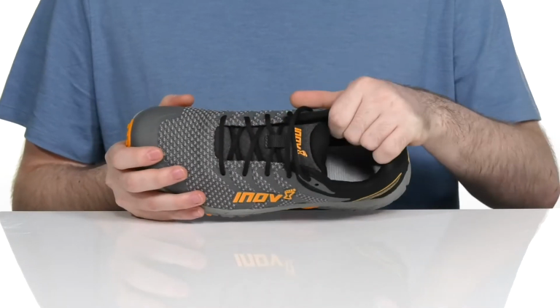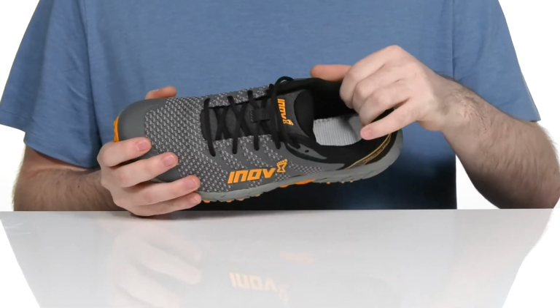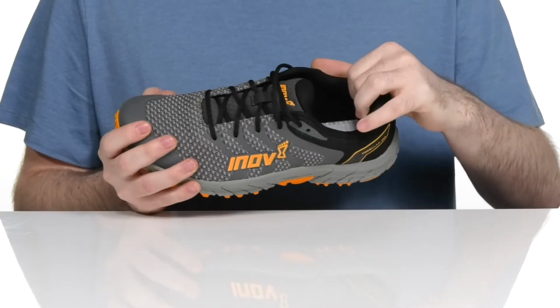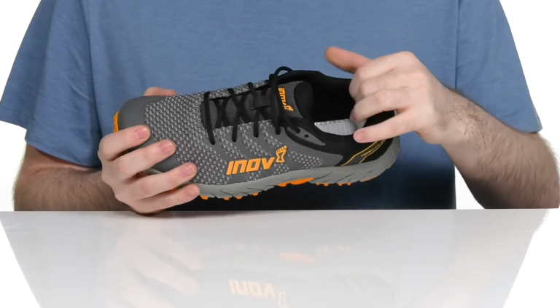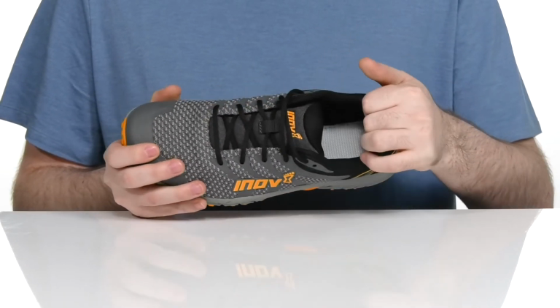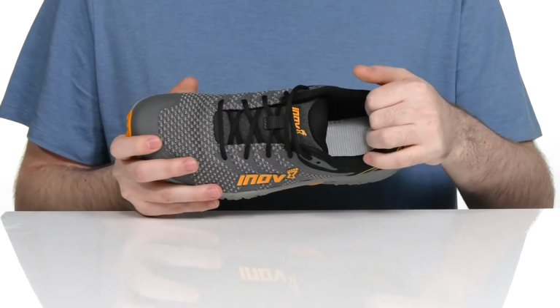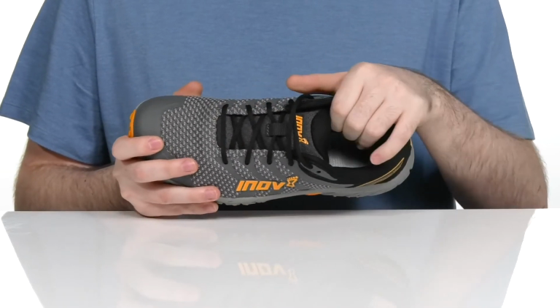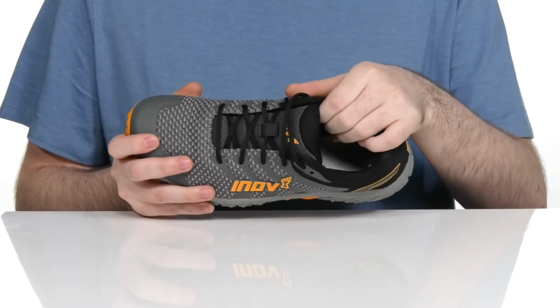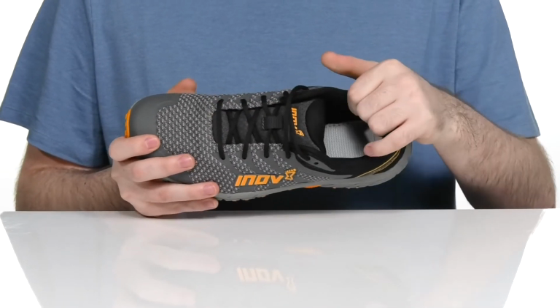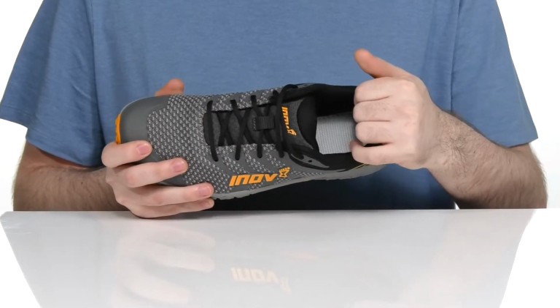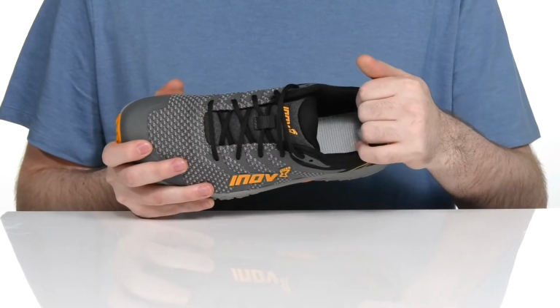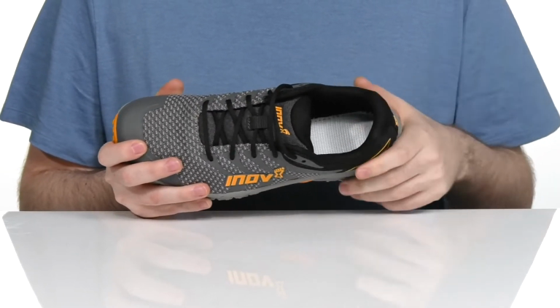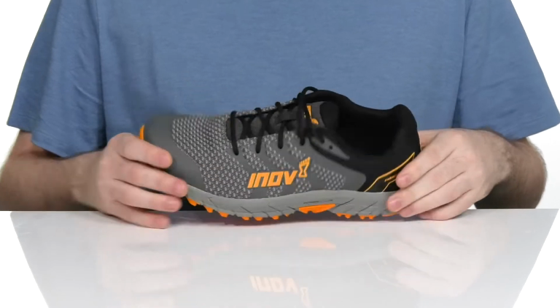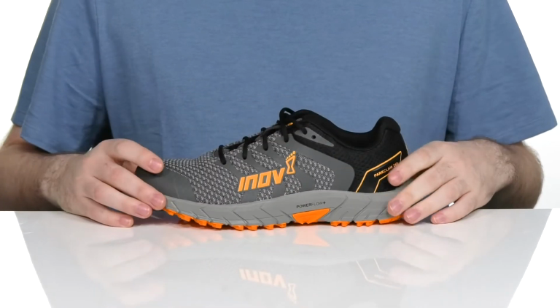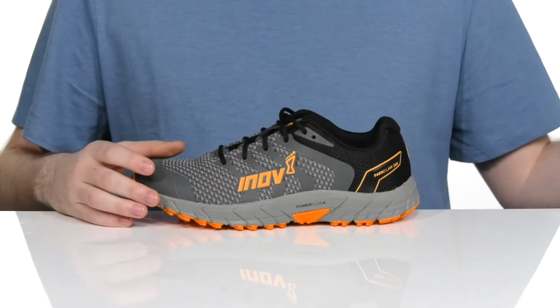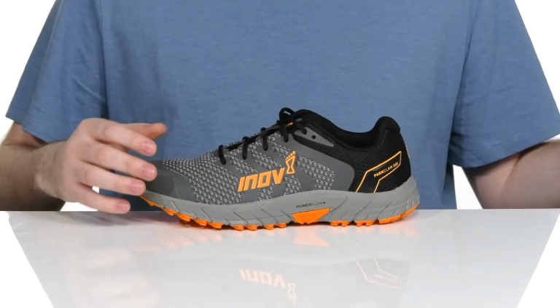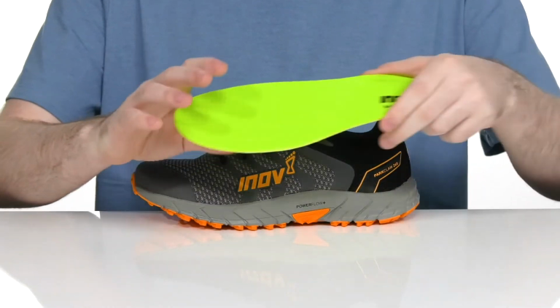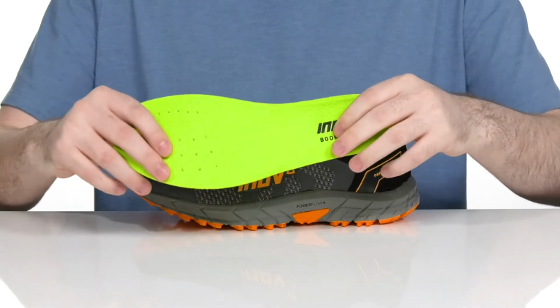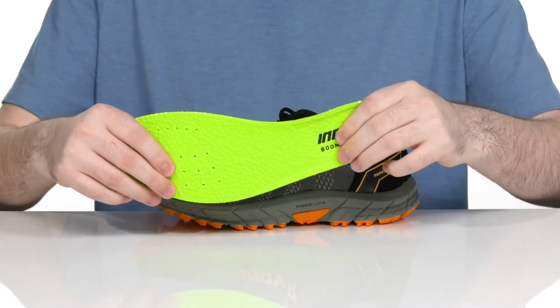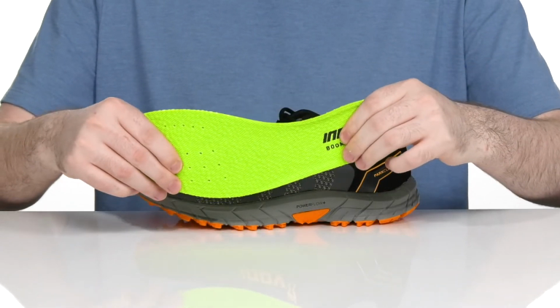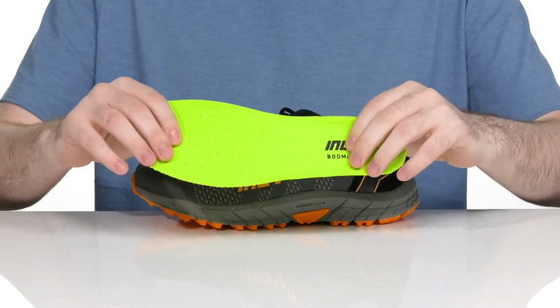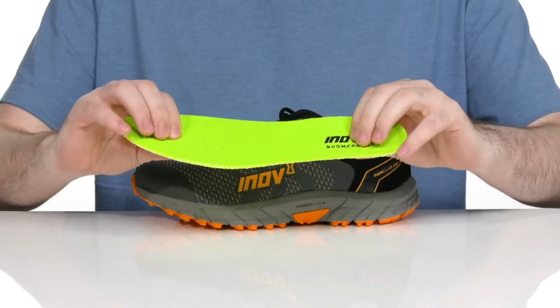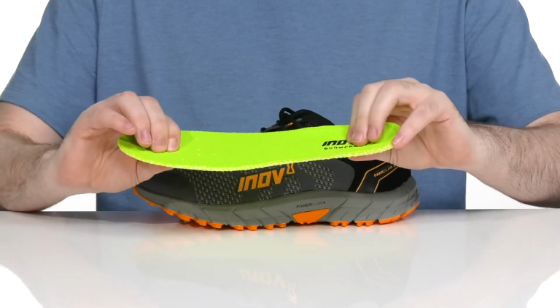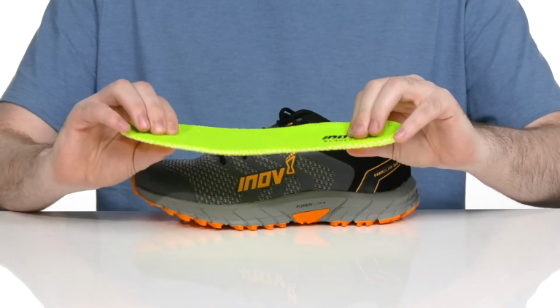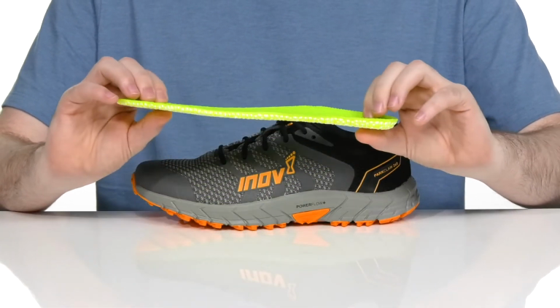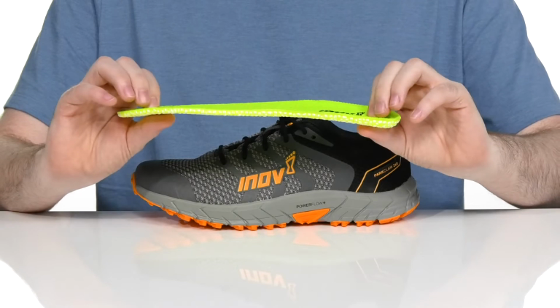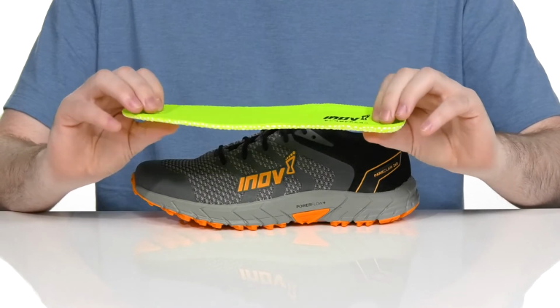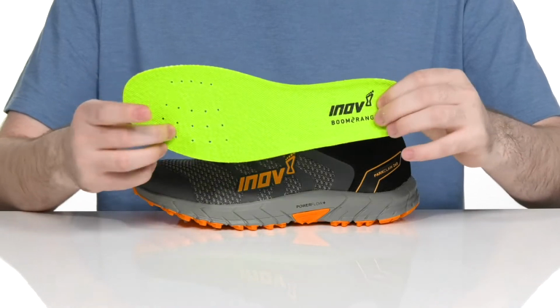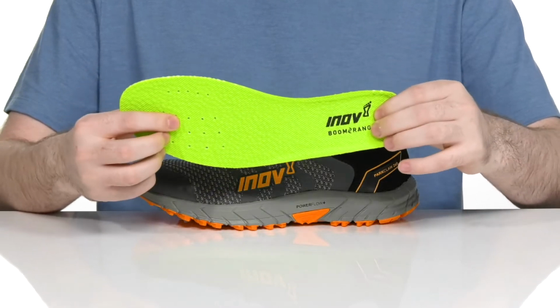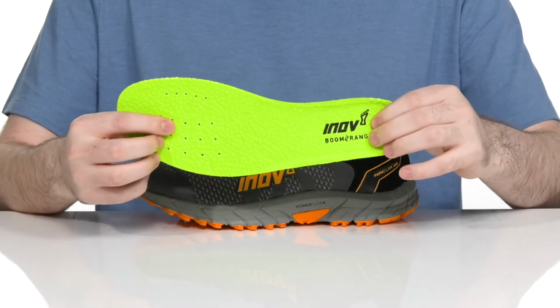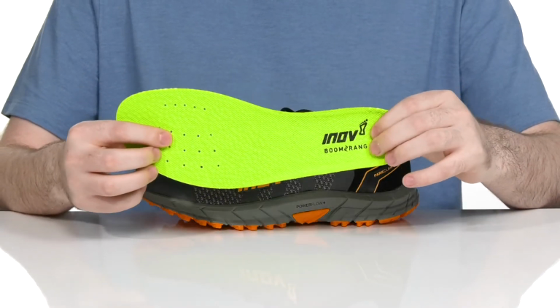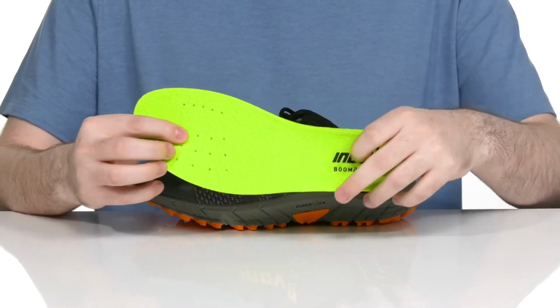The inside lining is mesh, keeping it very breathable, and it's padded for extra security. It comes with a removable foam footbed that has lots of extra strength and support, with perforation to keep it breathable.